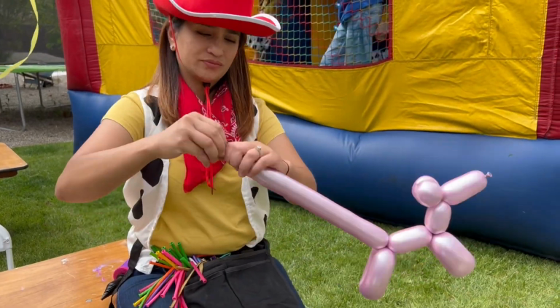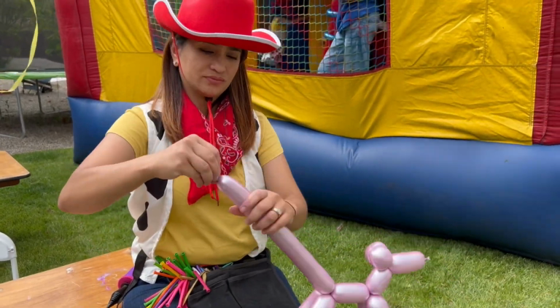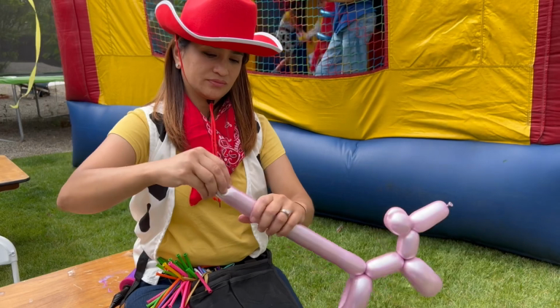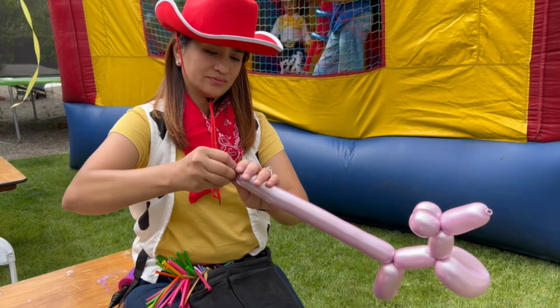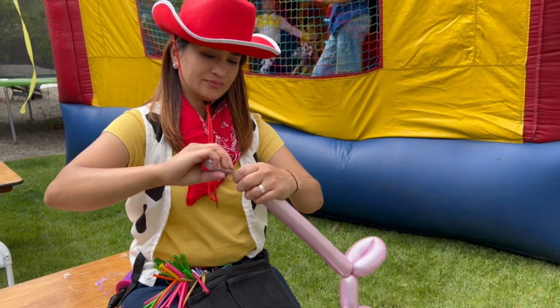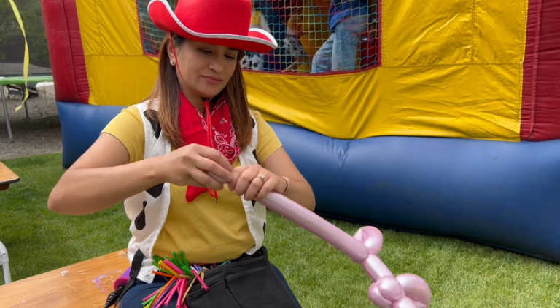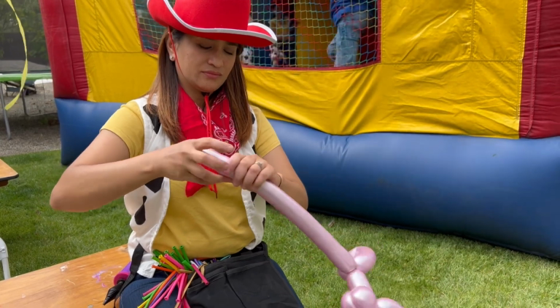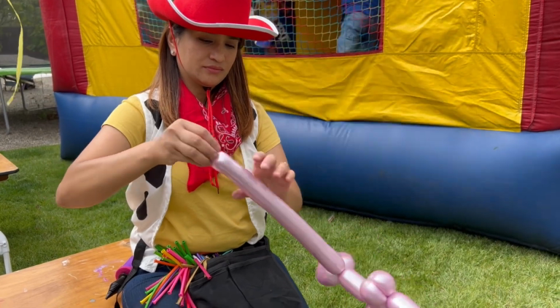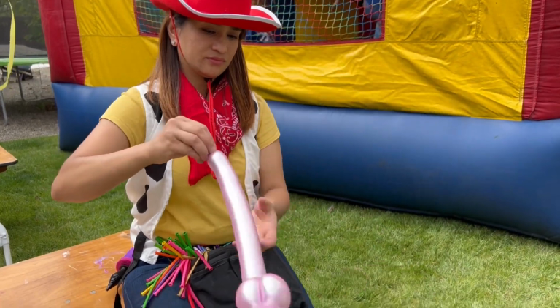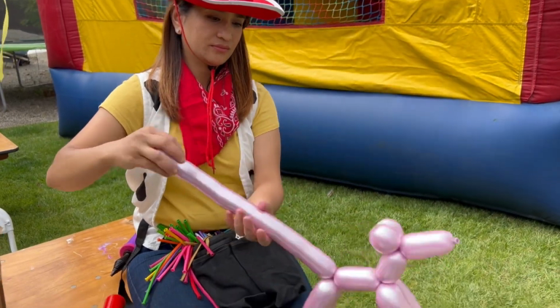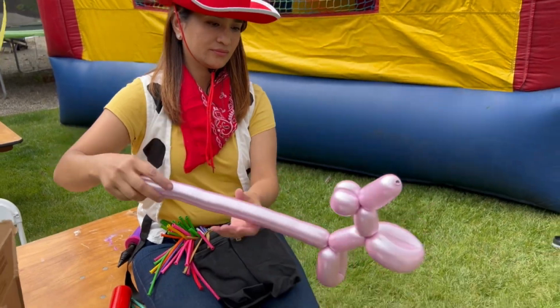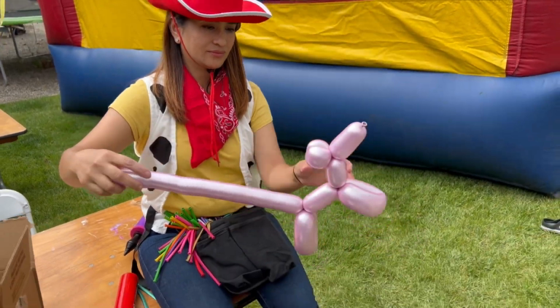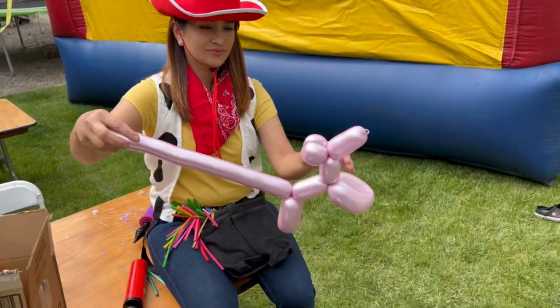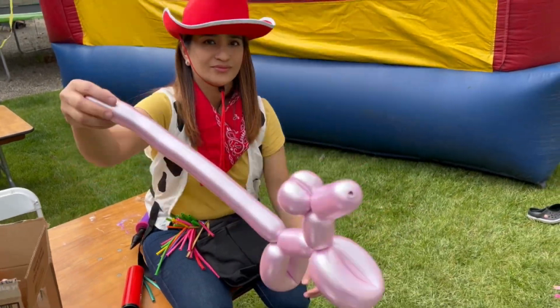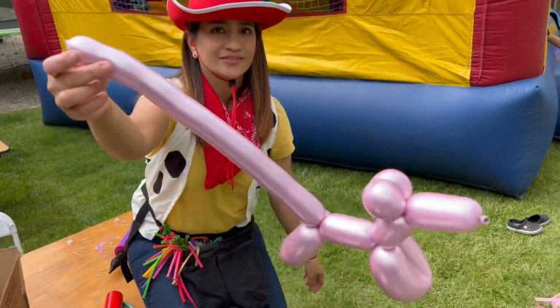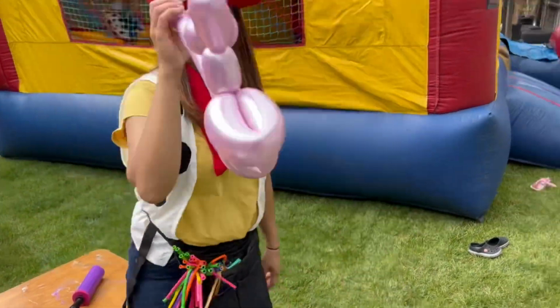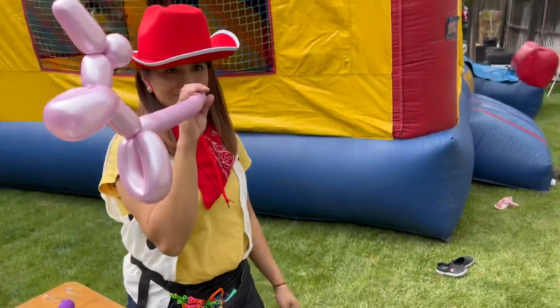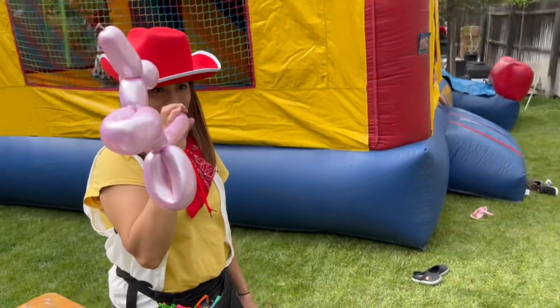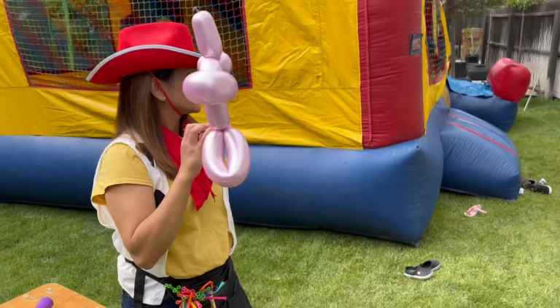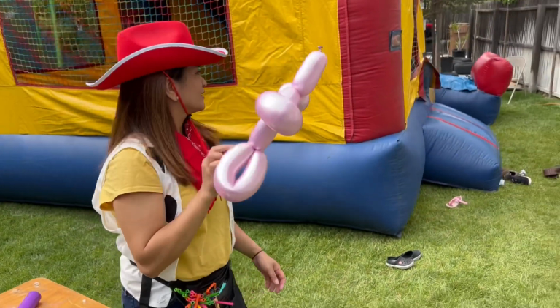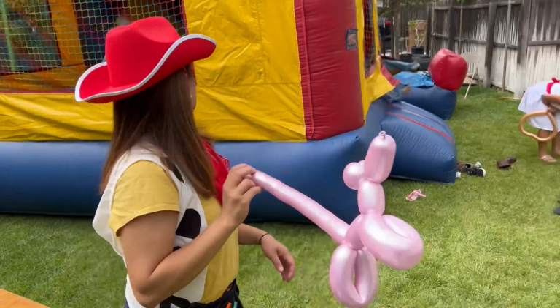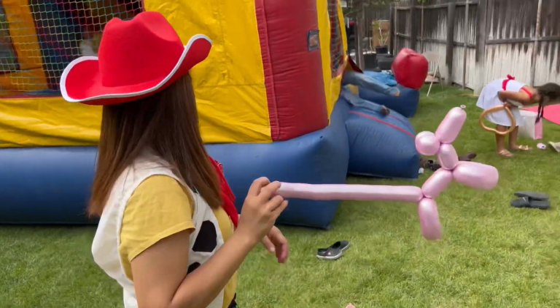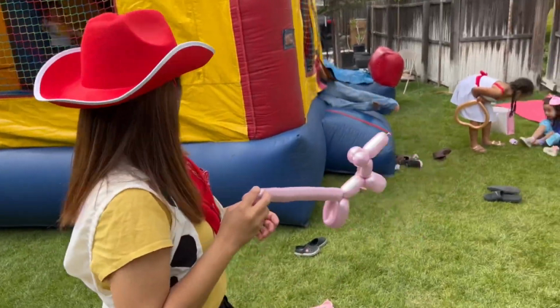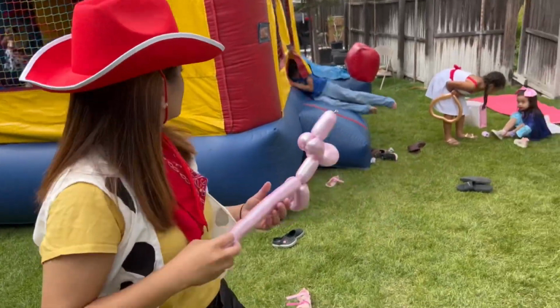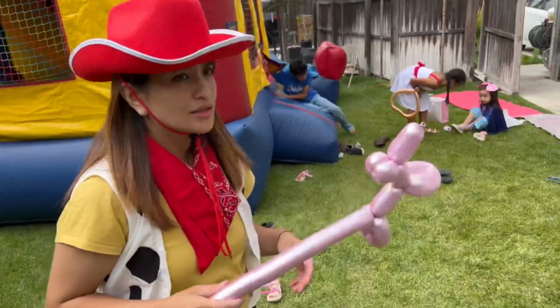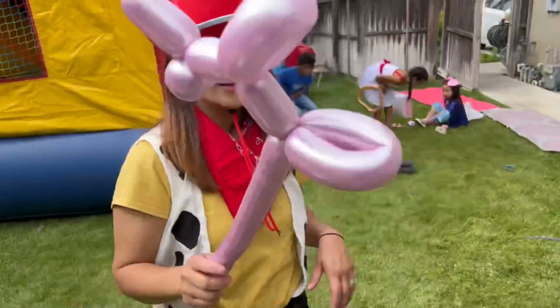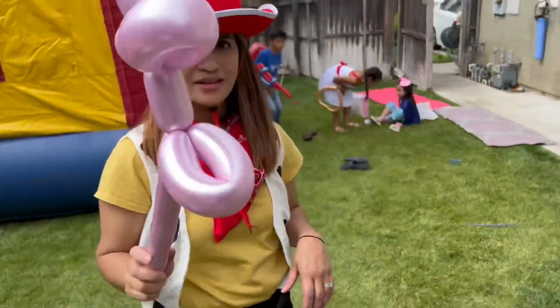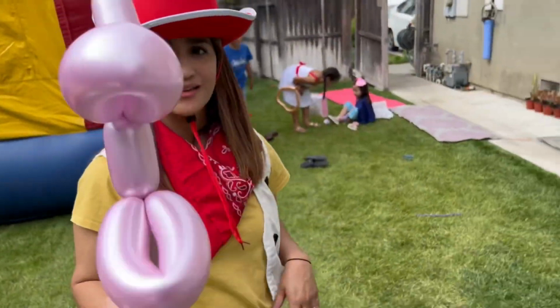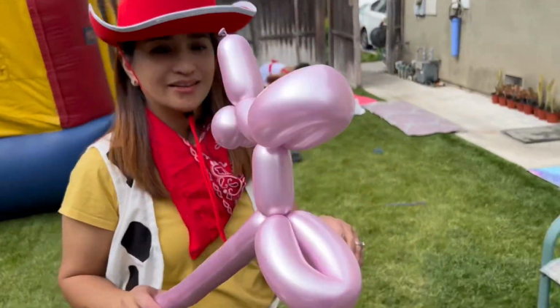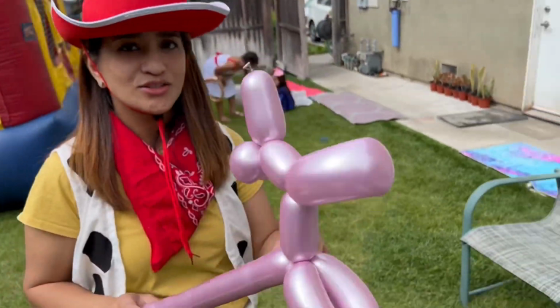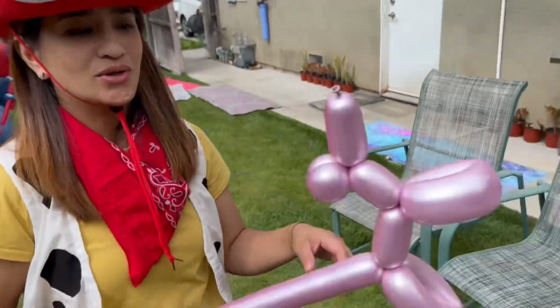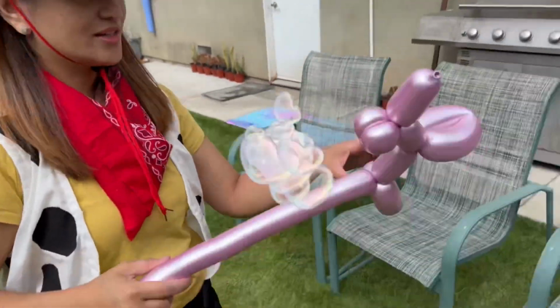Ganda mo naman! Aking love naman — anong to, ano yan? Ano, ulitin mo ha. Dog.